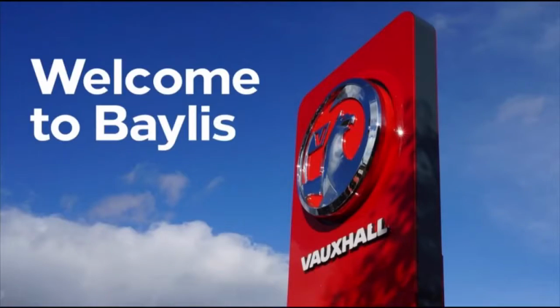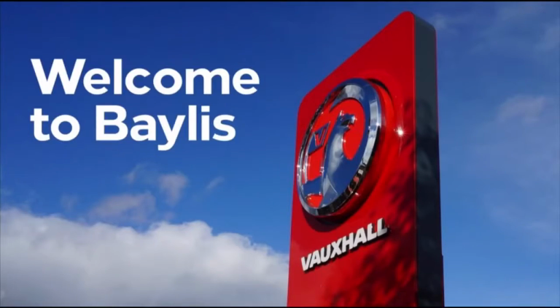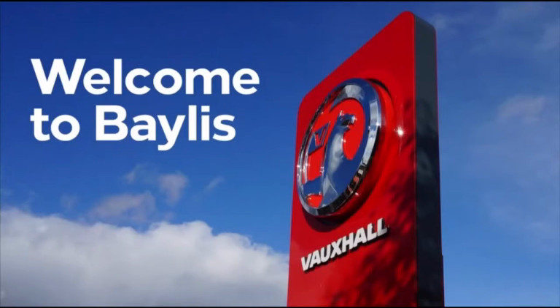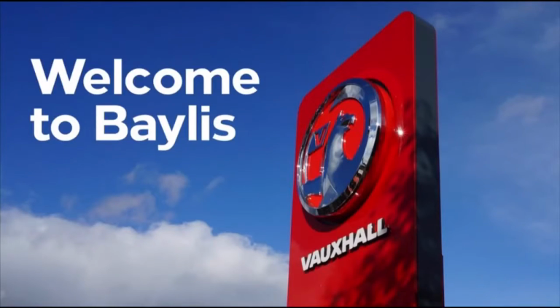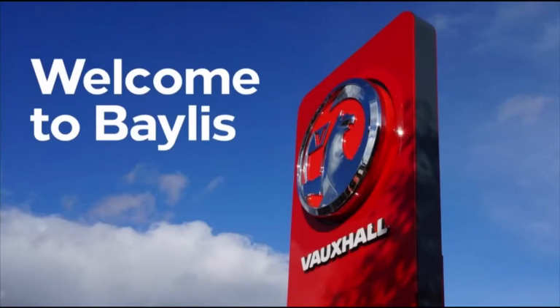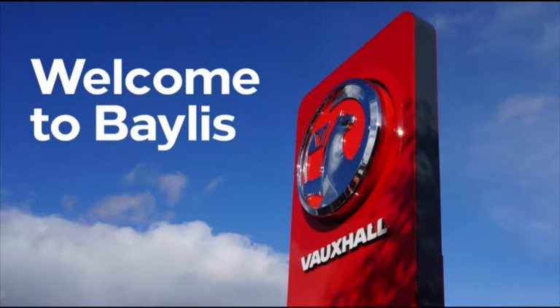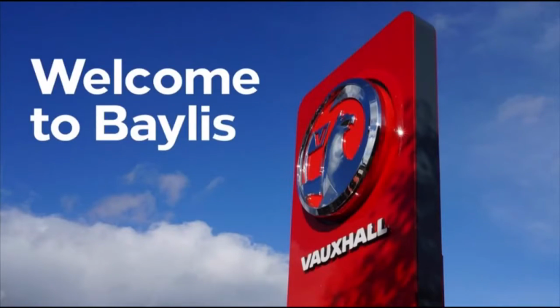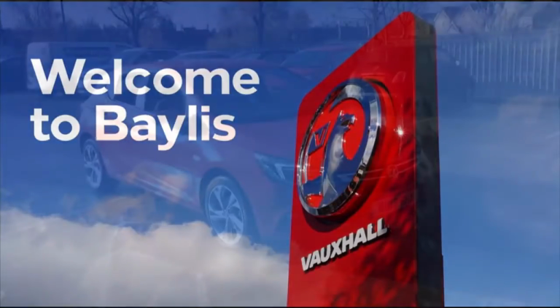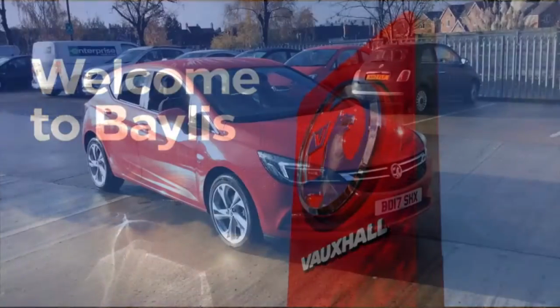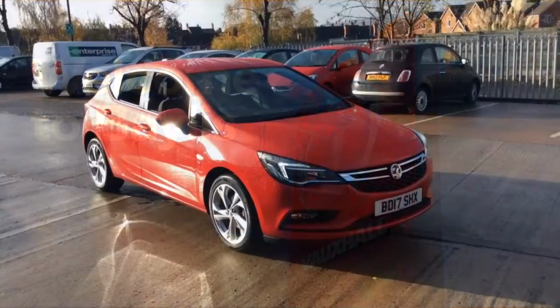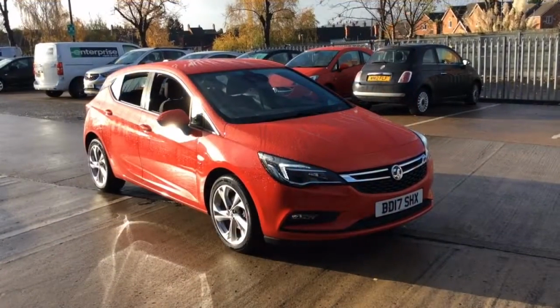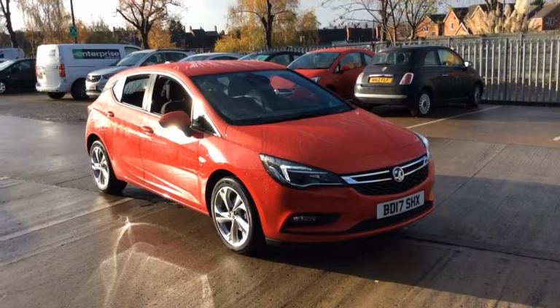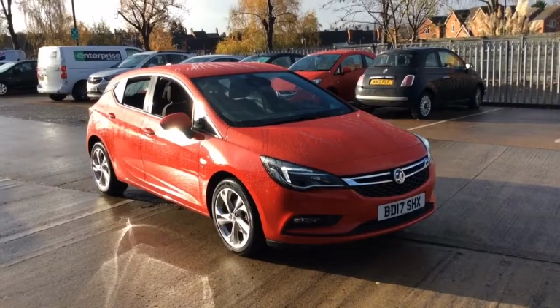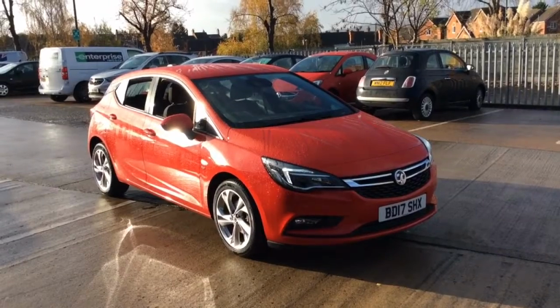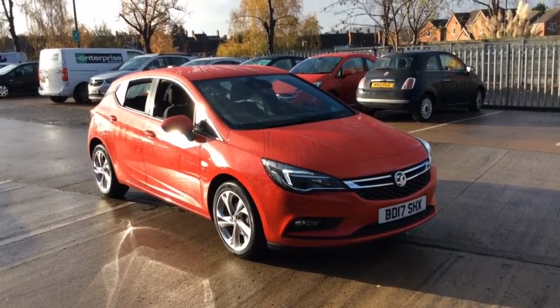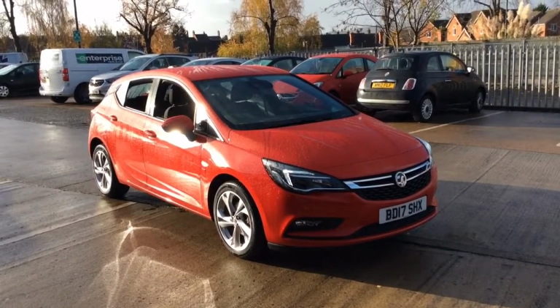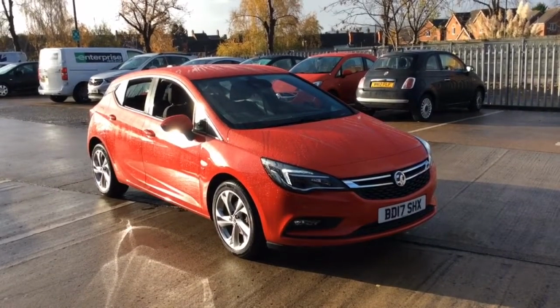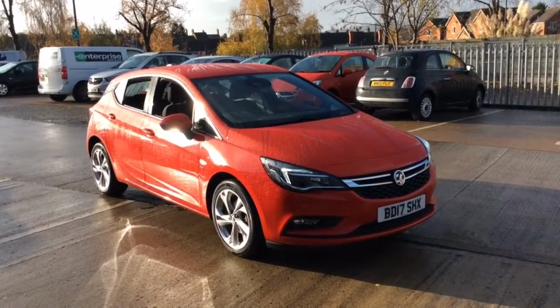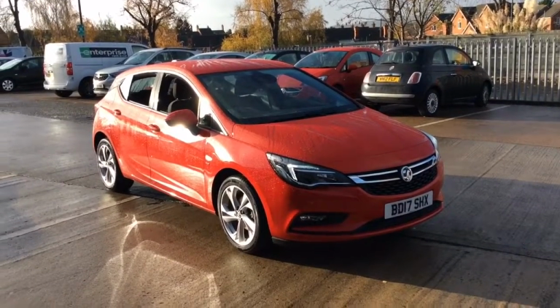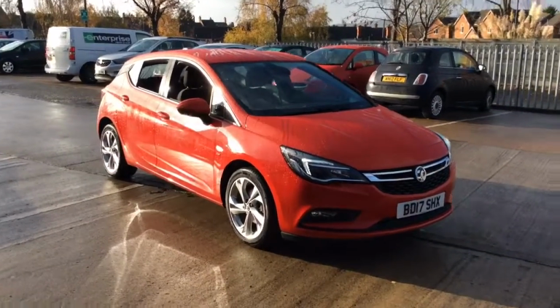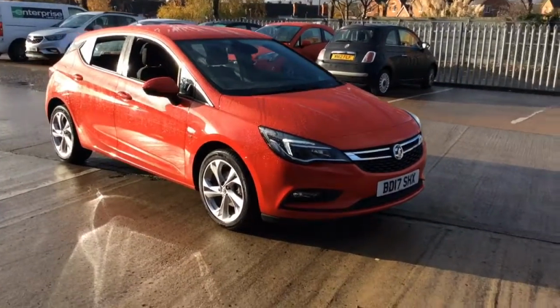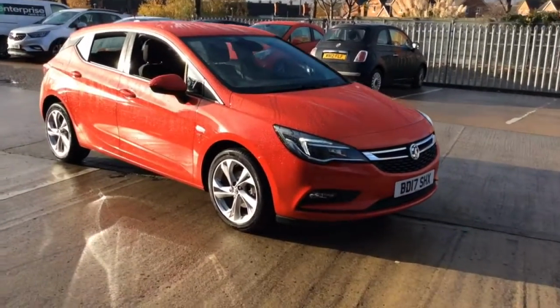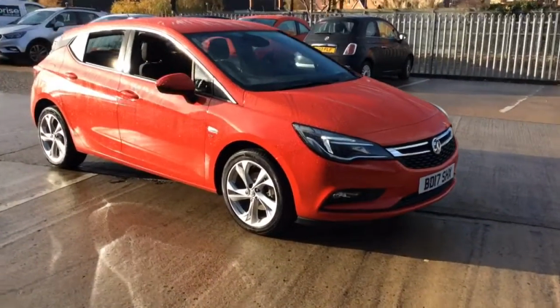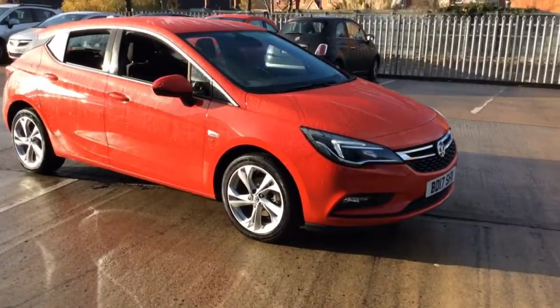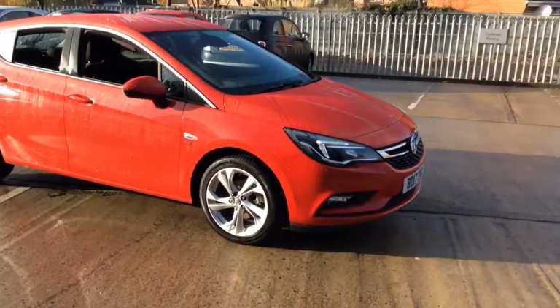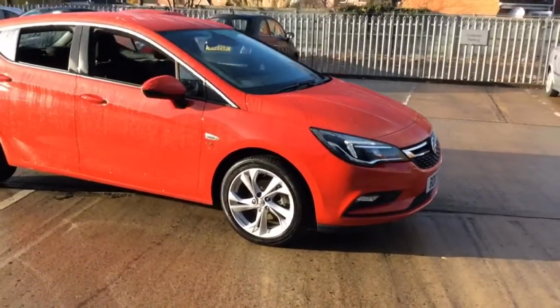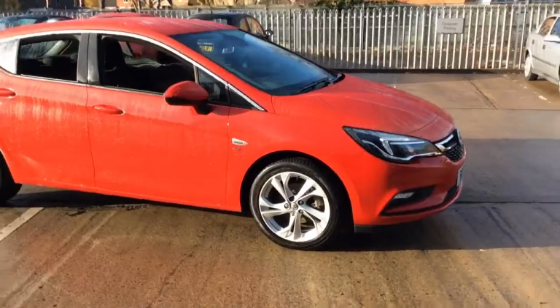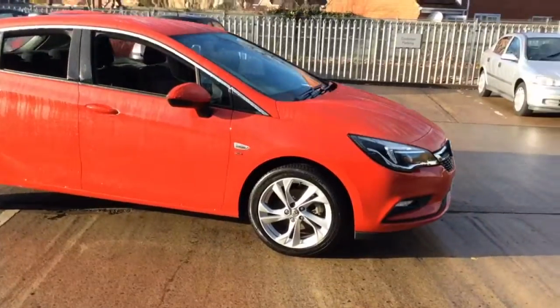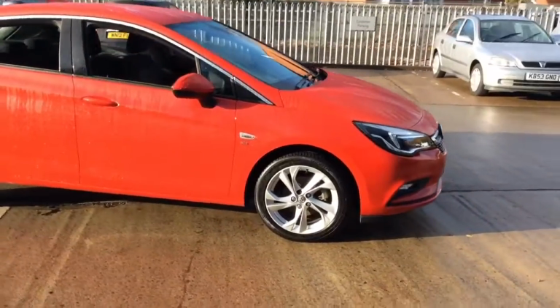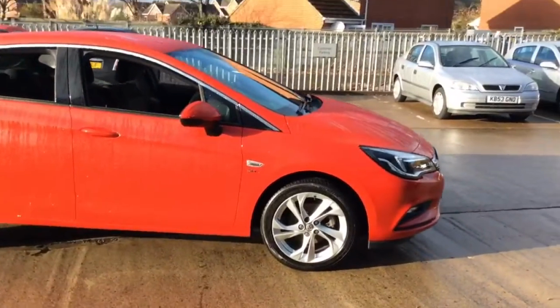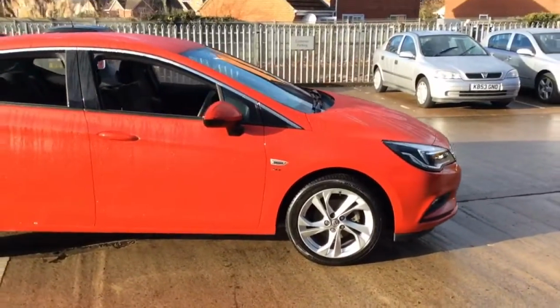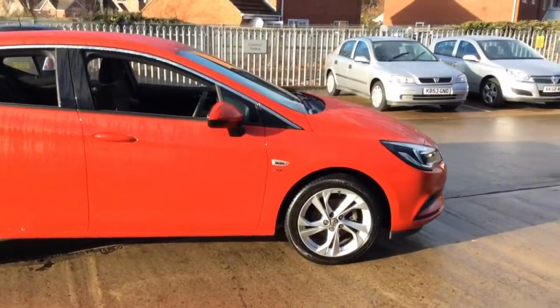Welcome to Bayless Vauxhall Eversham. Today we are viewing a 17 plate Vauxhall Astra SRI 1.4. This vehicle is finished in red and comes with daytime running lights and Apple CarPlay.